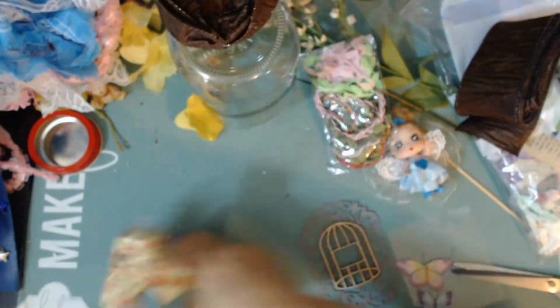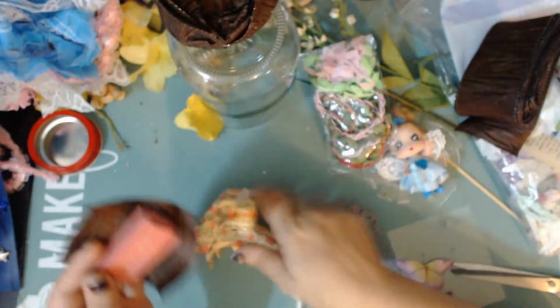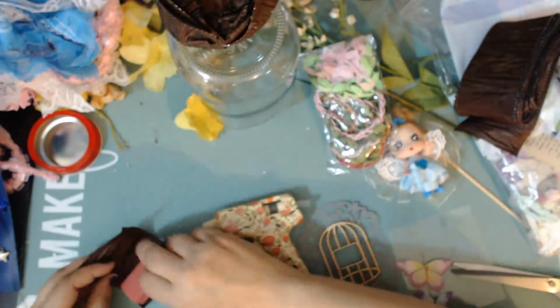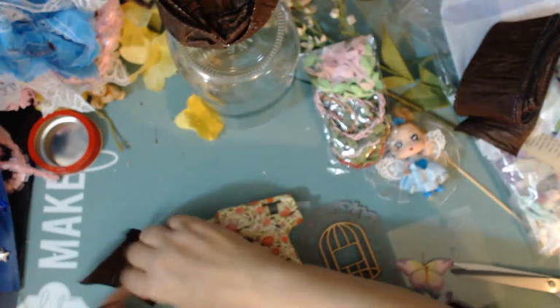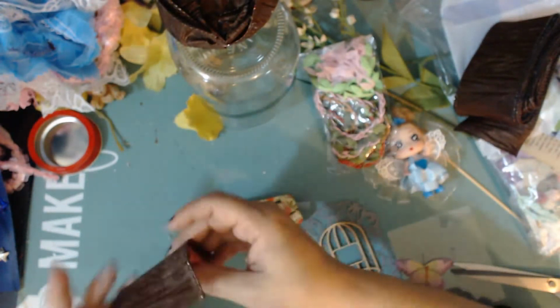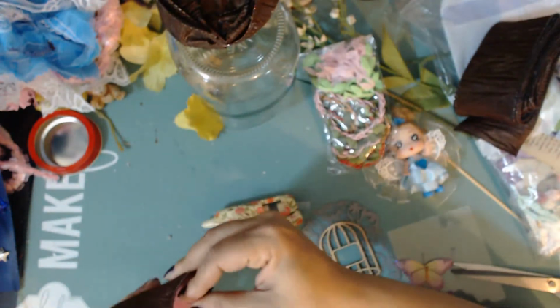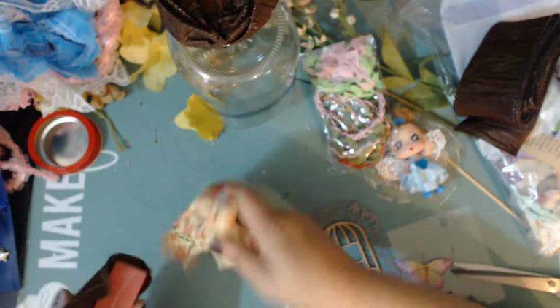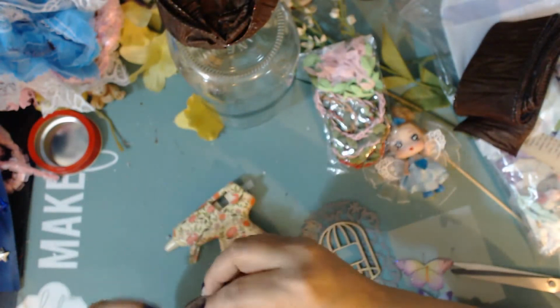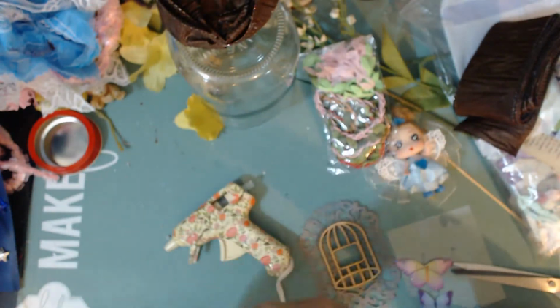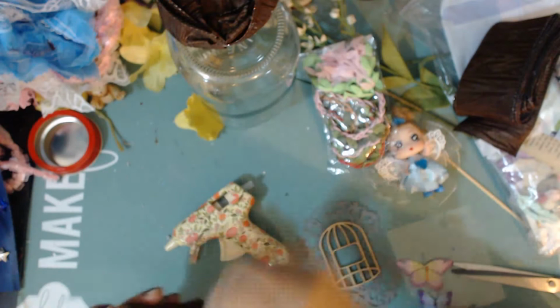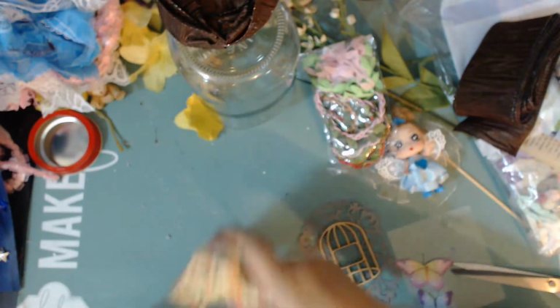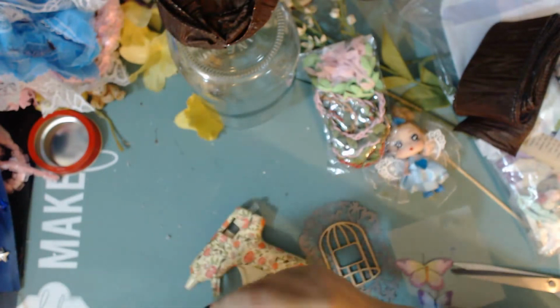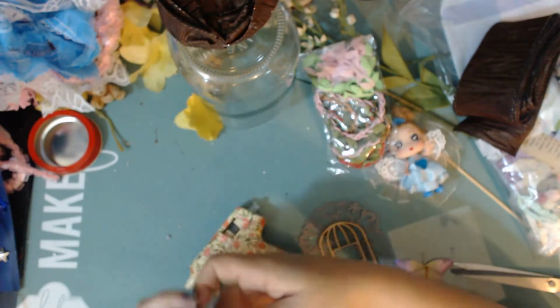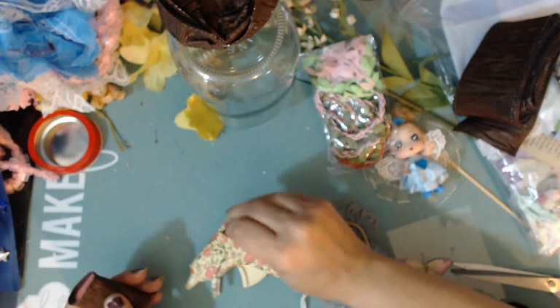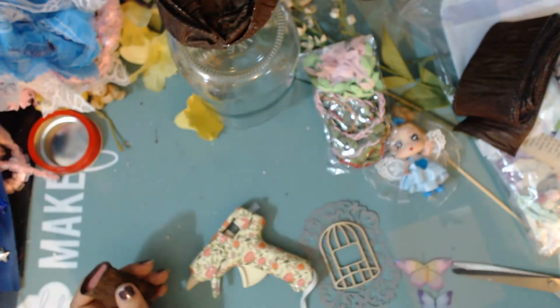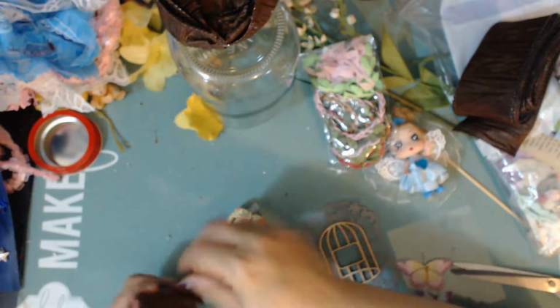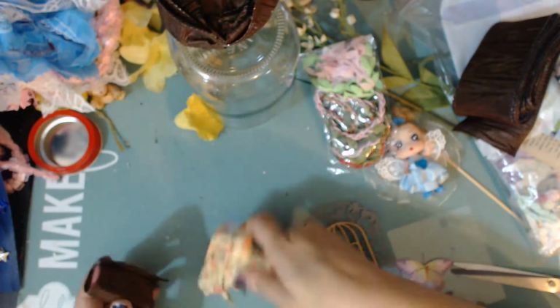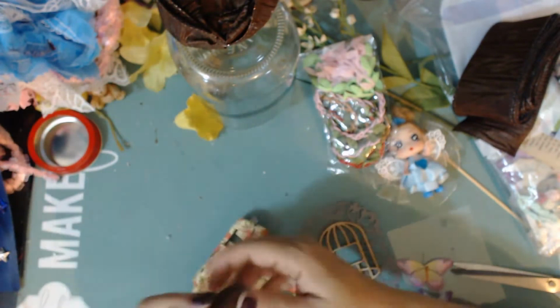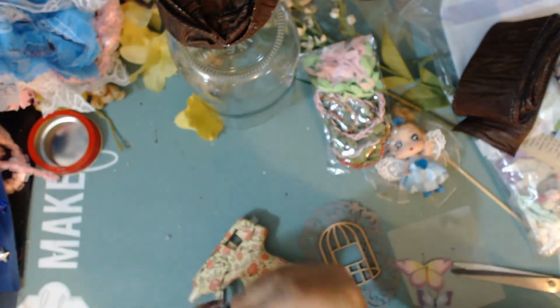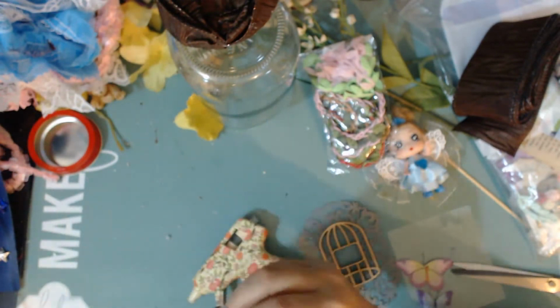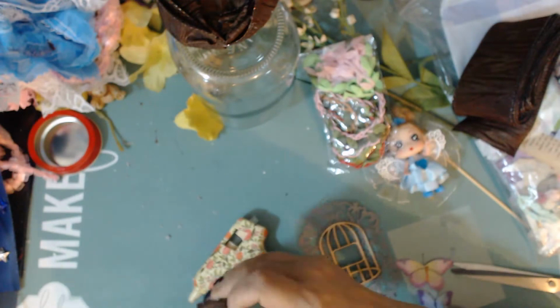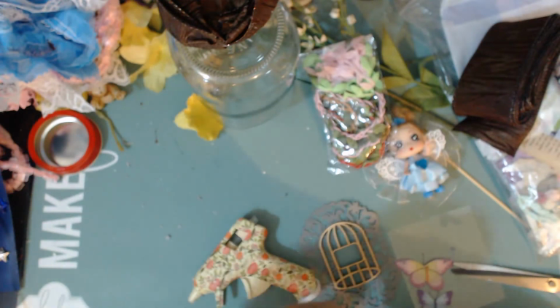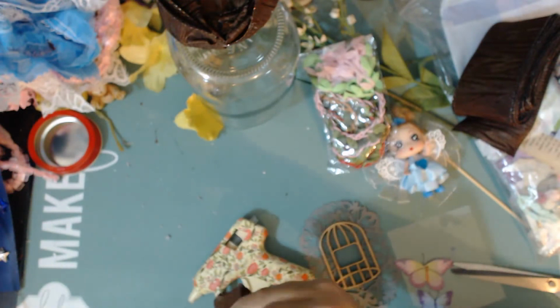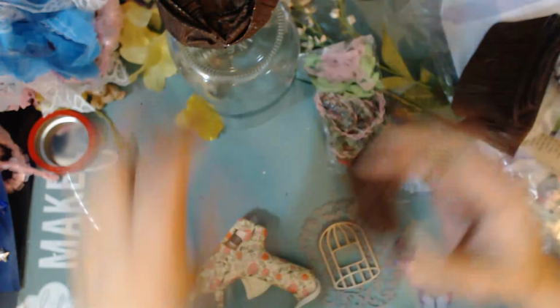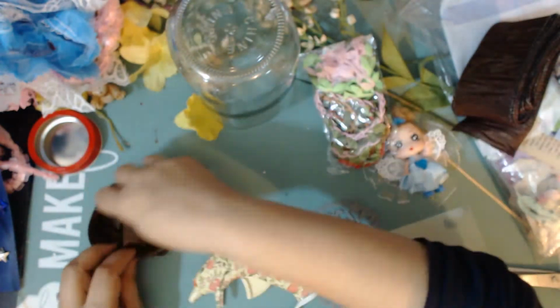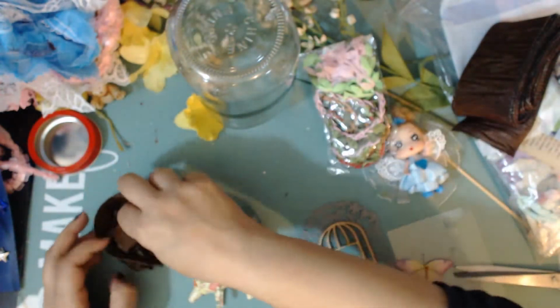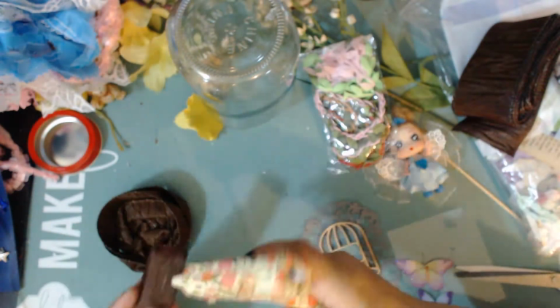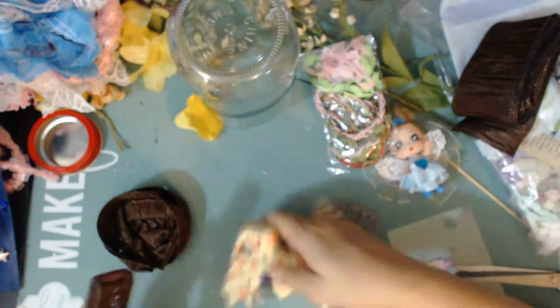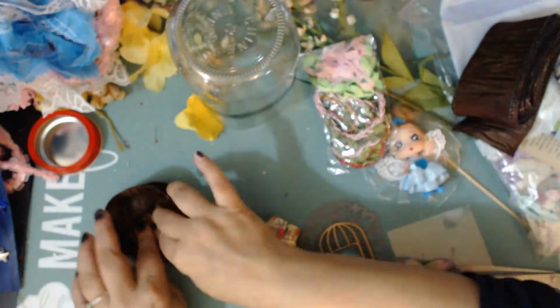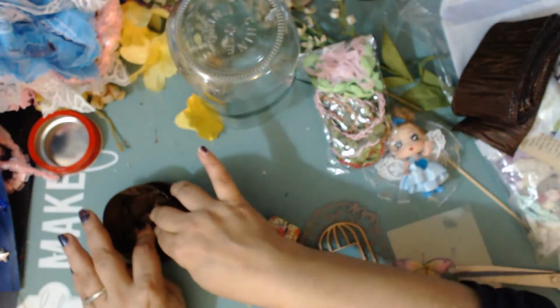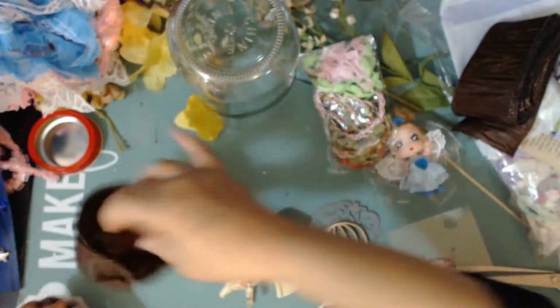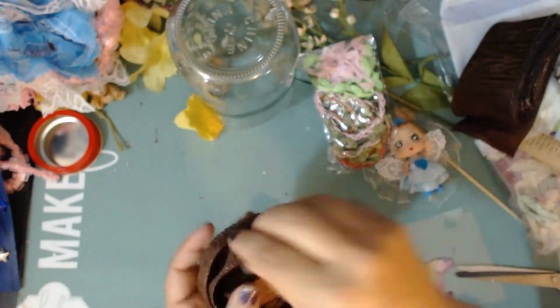I decided to use a foam base. I had unmounted some foam stamps and had these little foam blocks, so I just used that and wrapped some of the same material around it to cover it up. I'm going to use this as the stand where my little fairy is going to stand on.